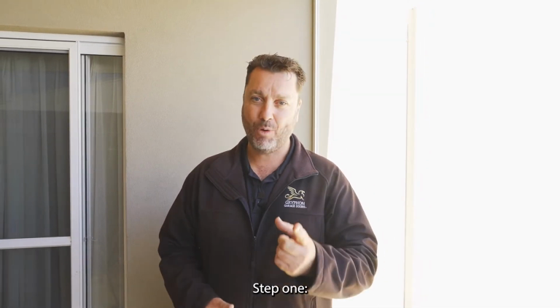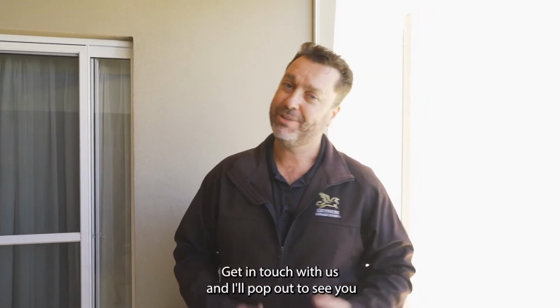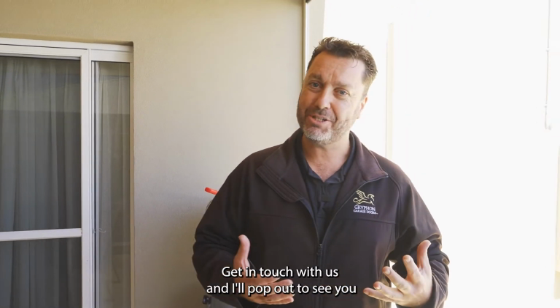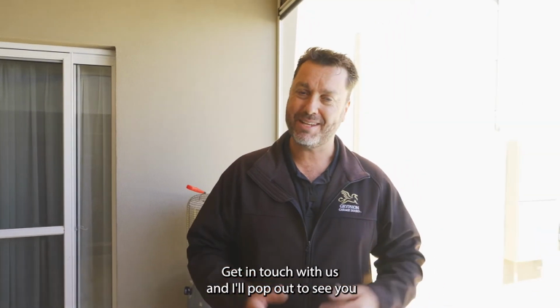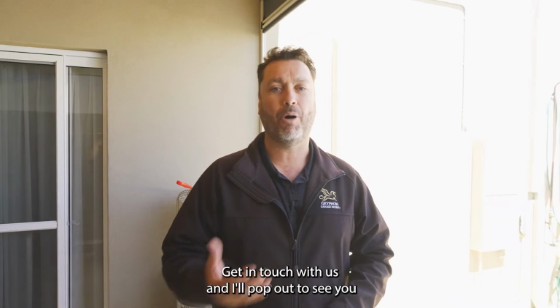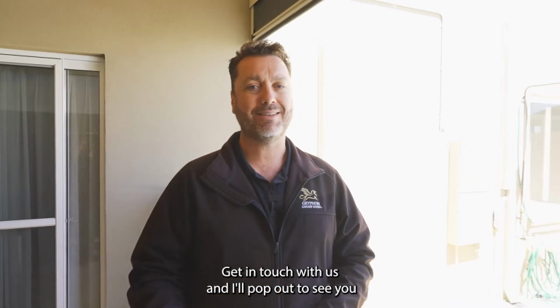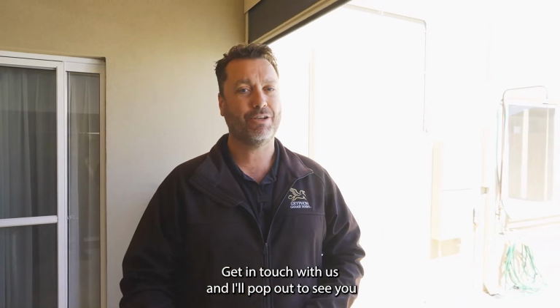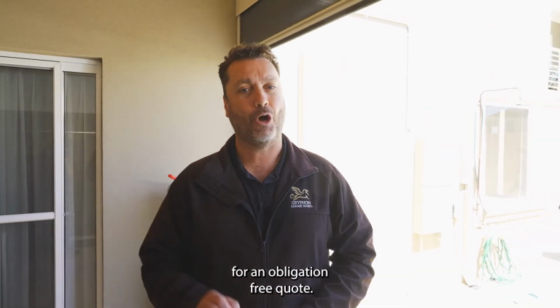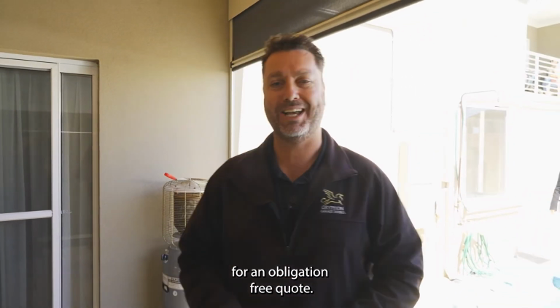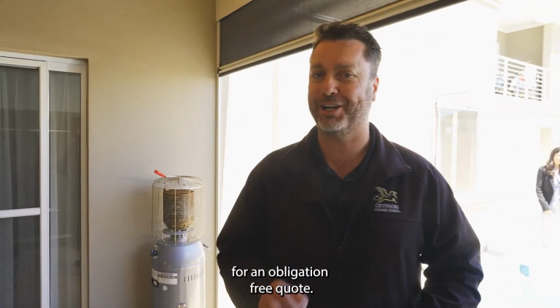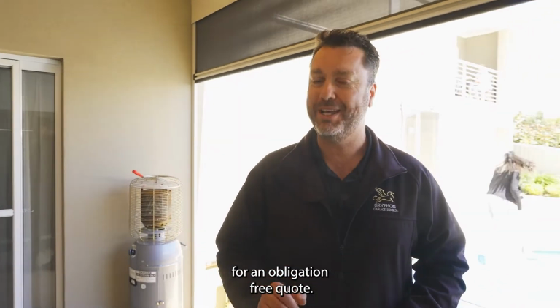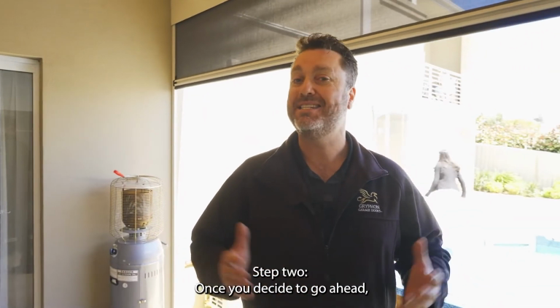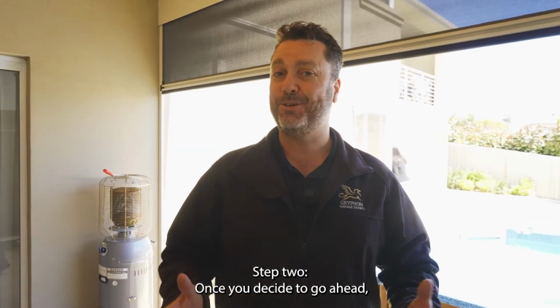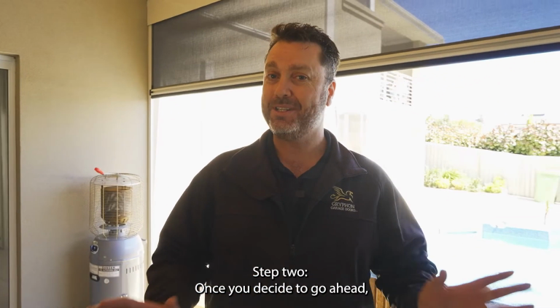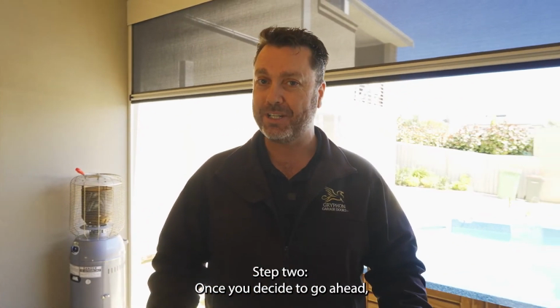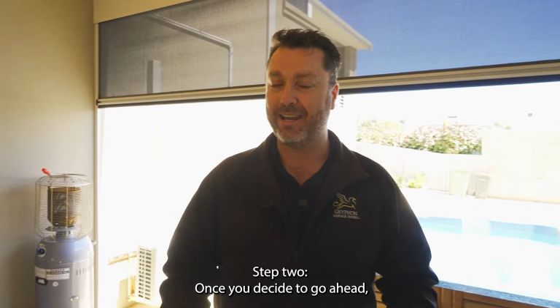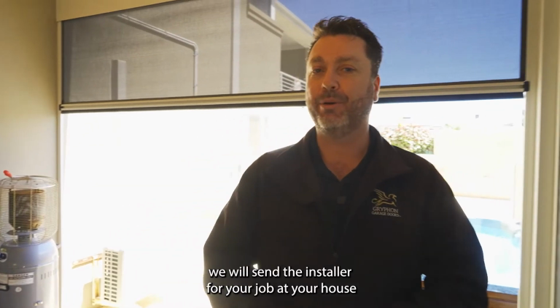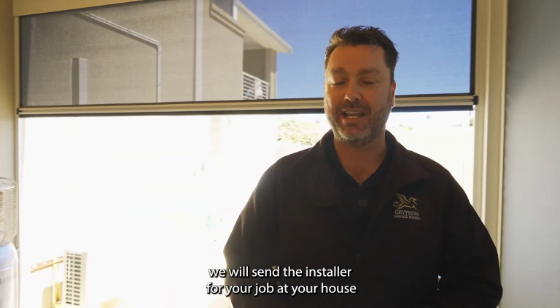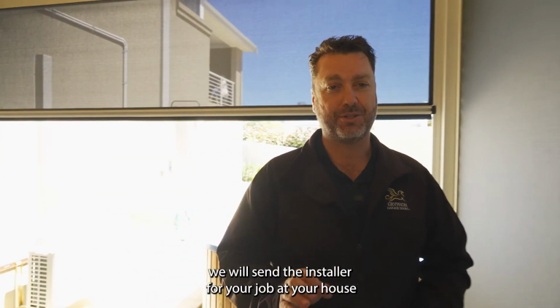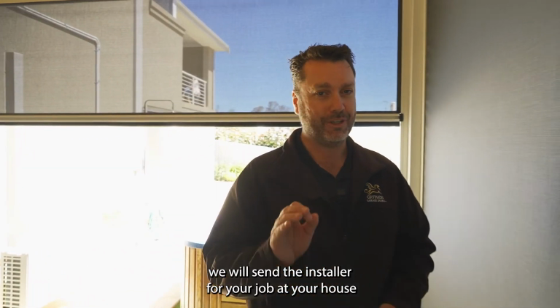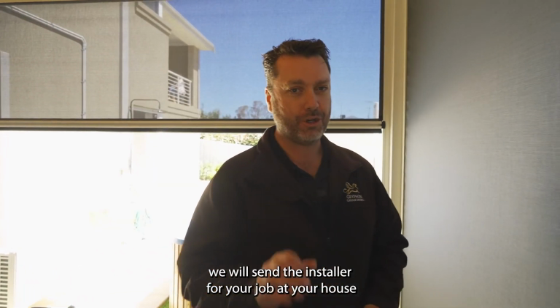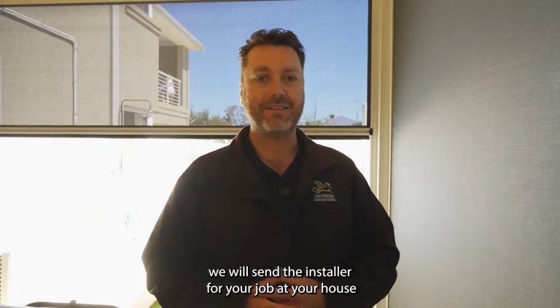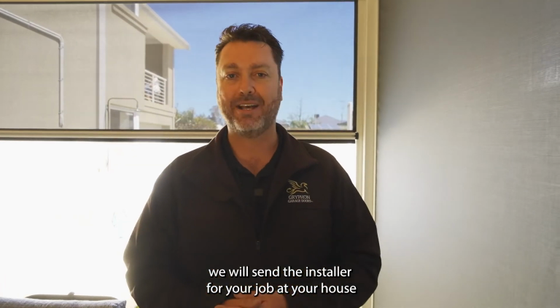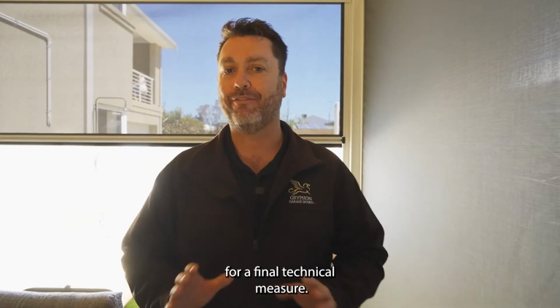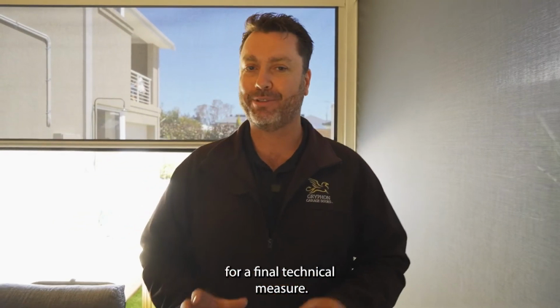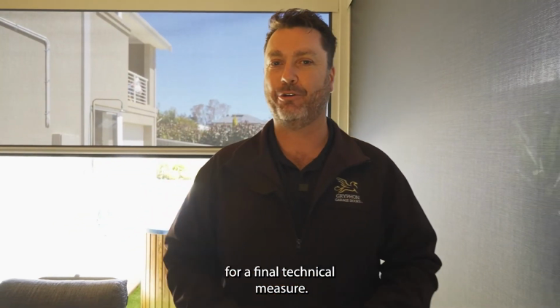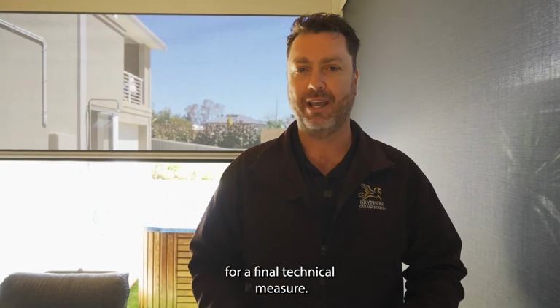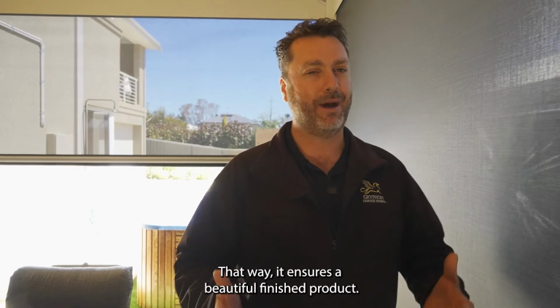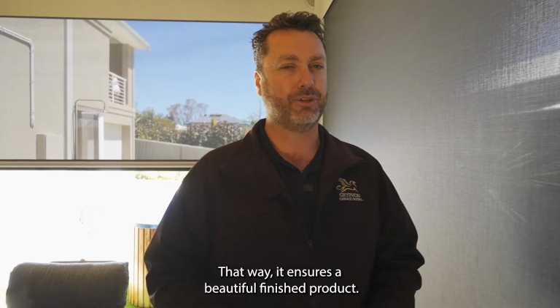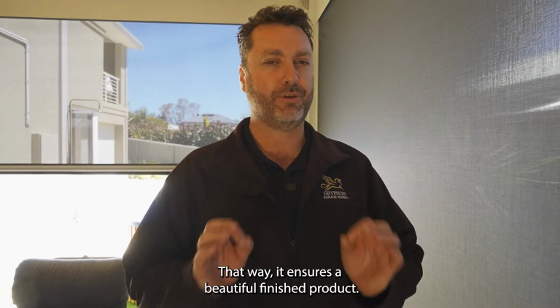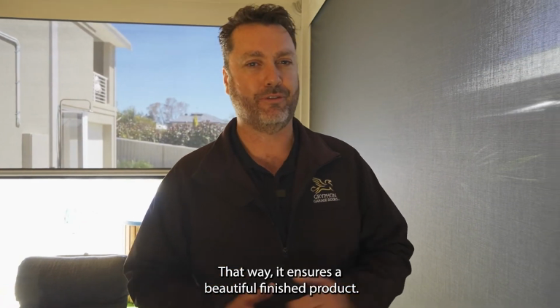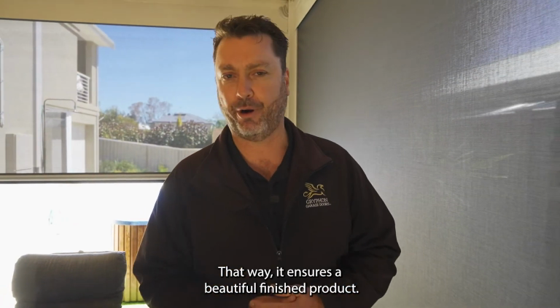Step one, get in touch with us and I'll pop out to see you for an obligation free quote. Step two, once you decide to go ahead, we will send the installer for your job out to your house for a final technical measure. That way it ensures a beautiful finished product.